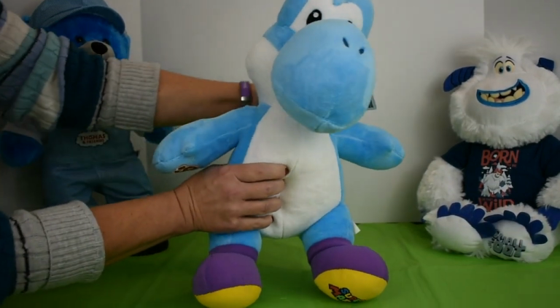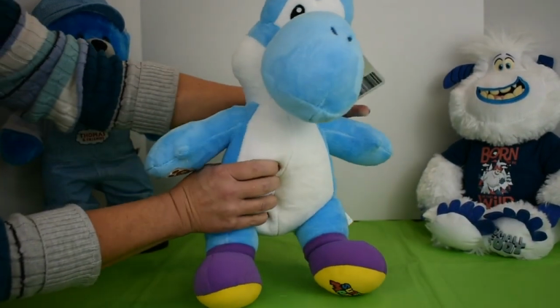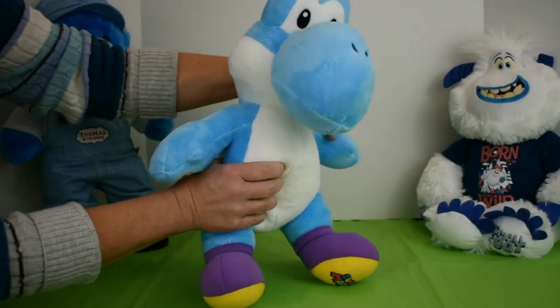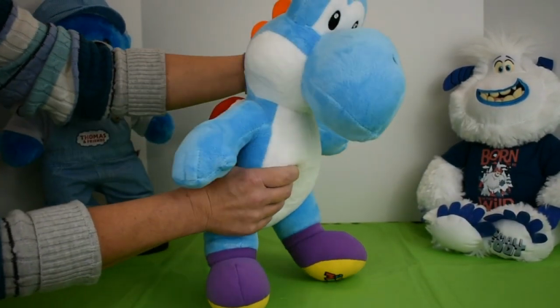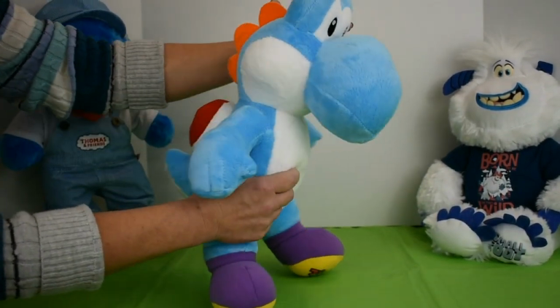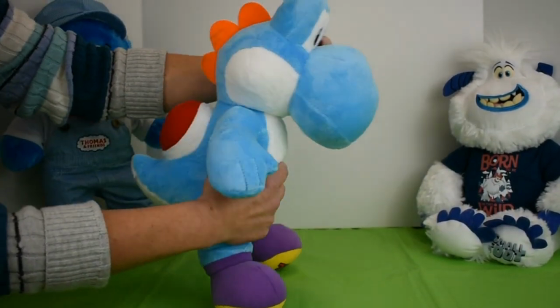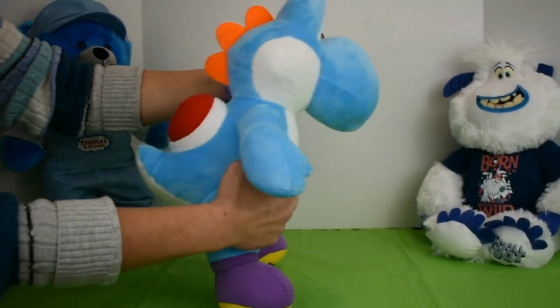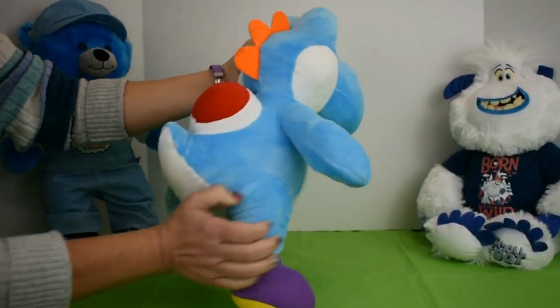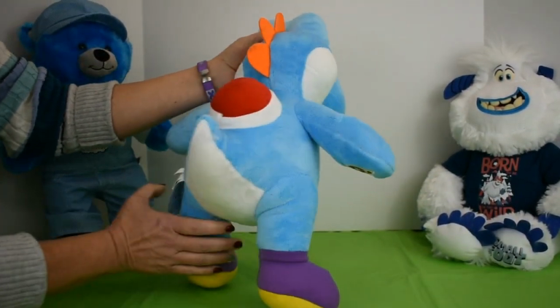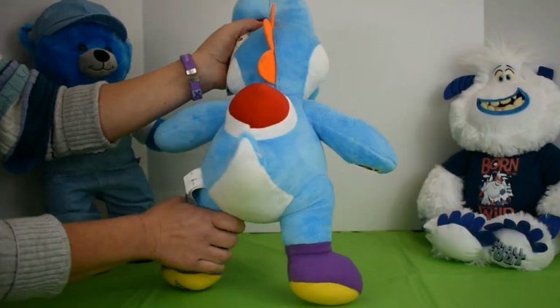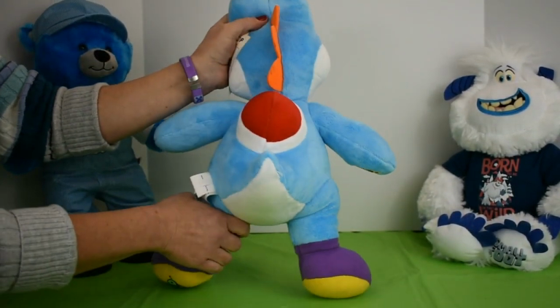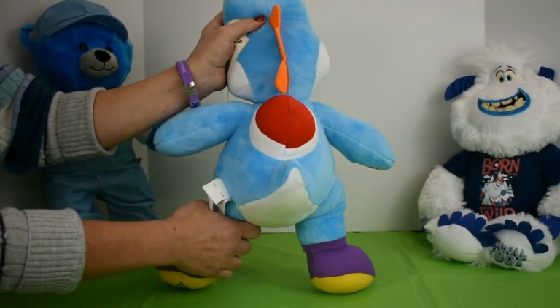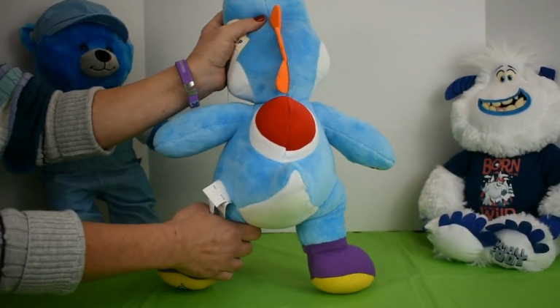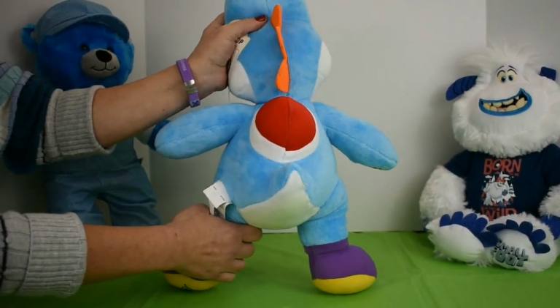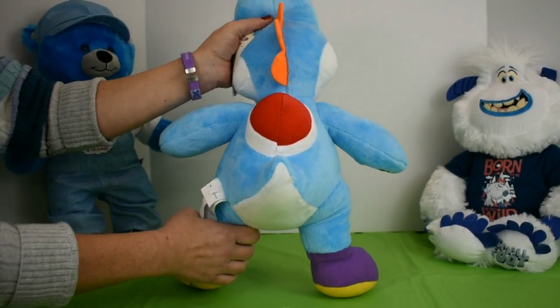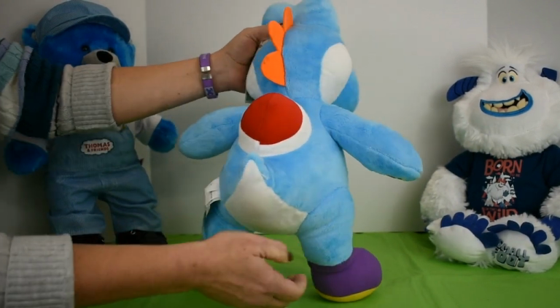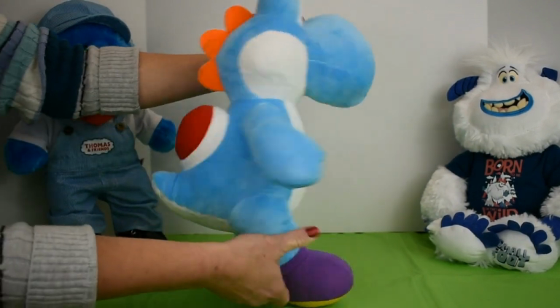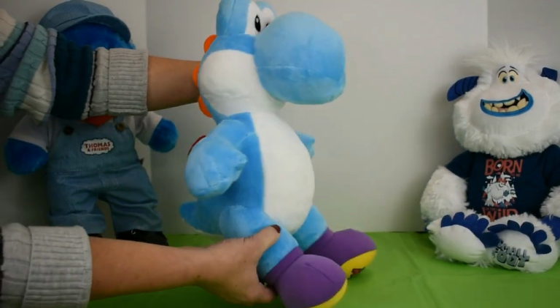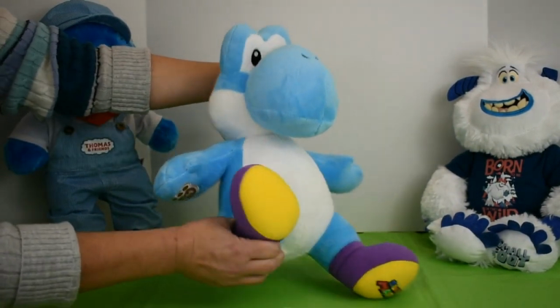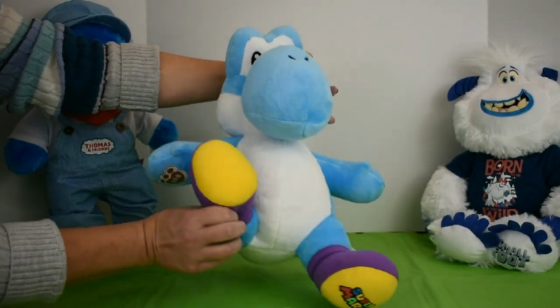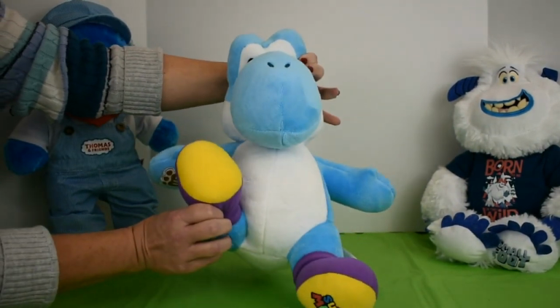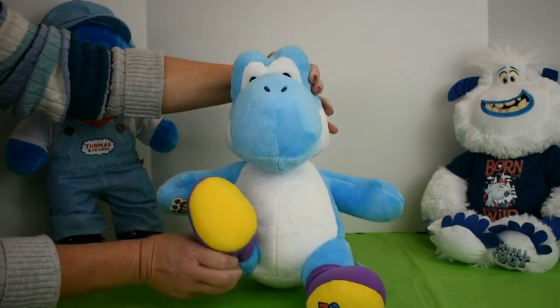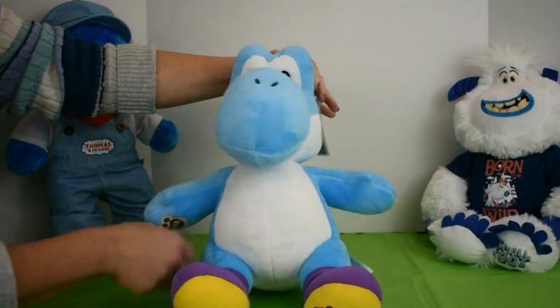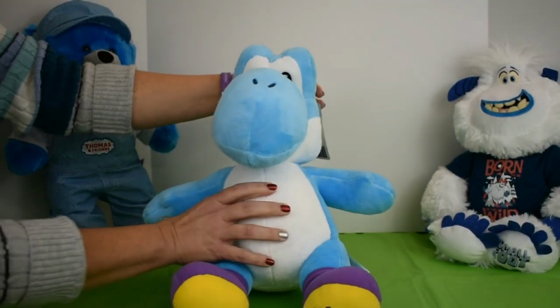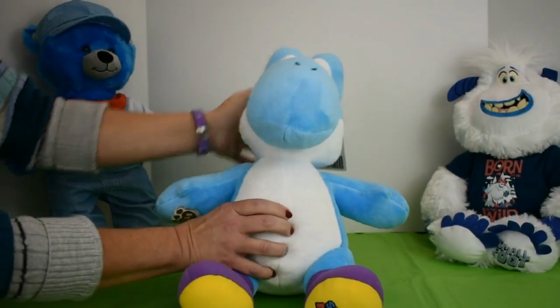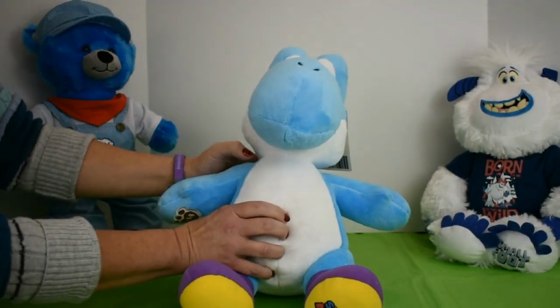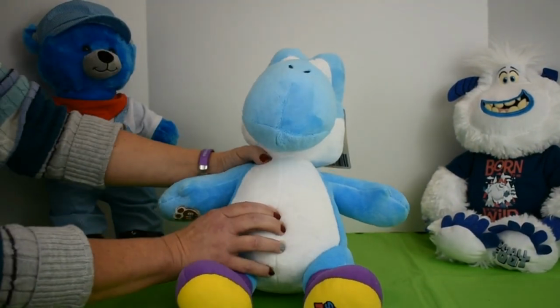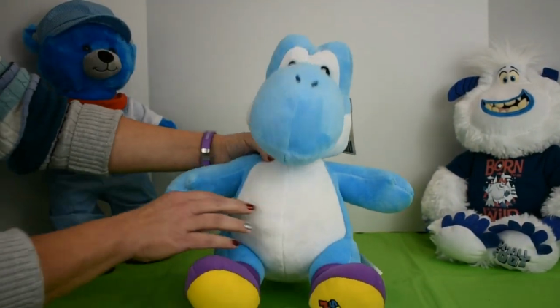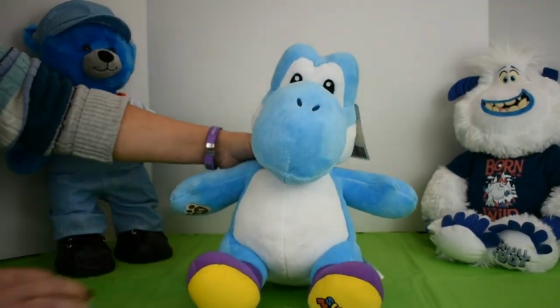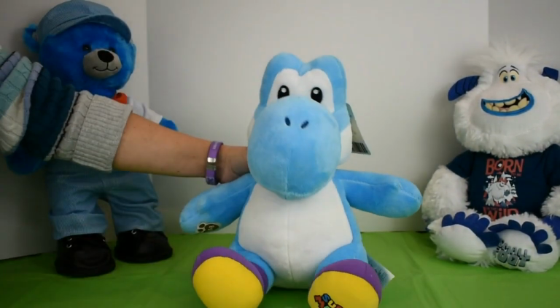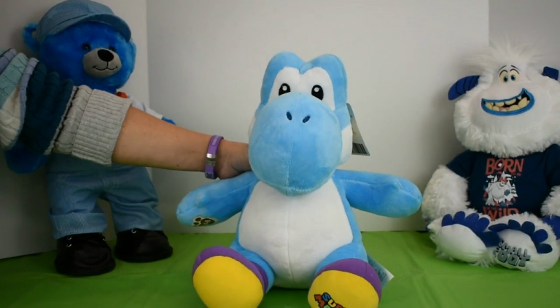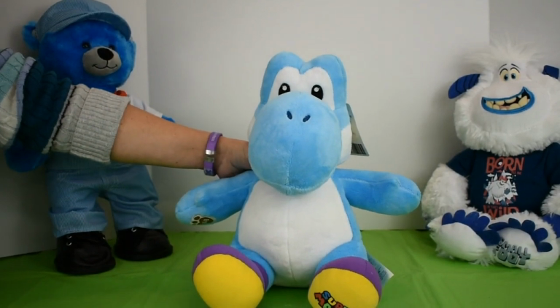Yoshi stands about 16 inches high. He weighs 13 ounces. I just love his purple shoes. He does not have a sound accessory.